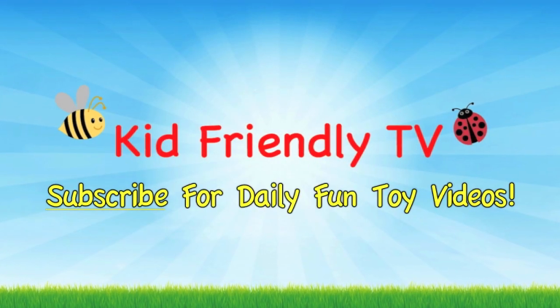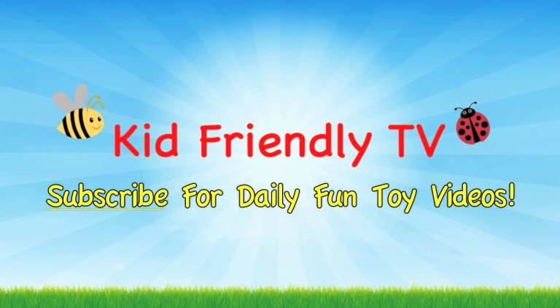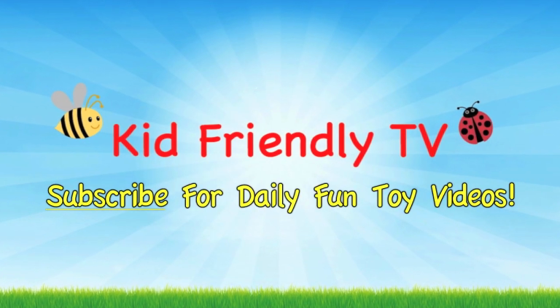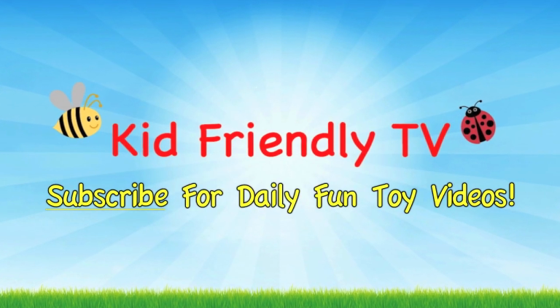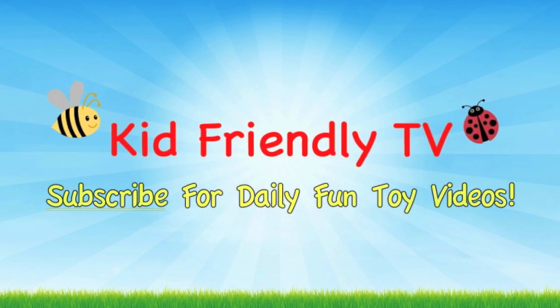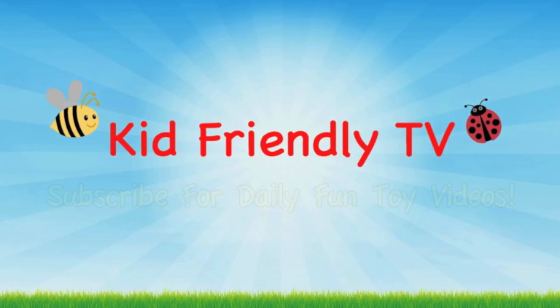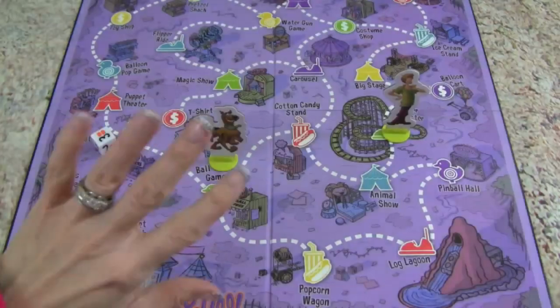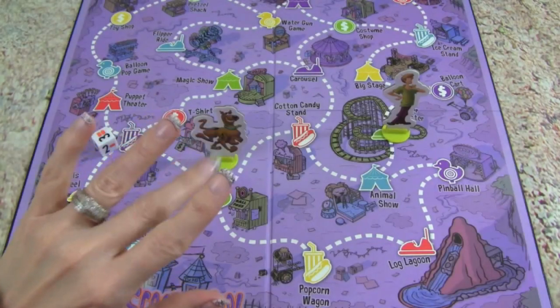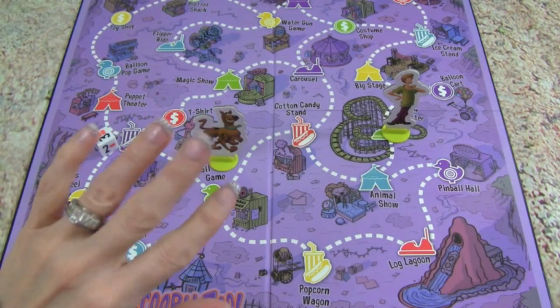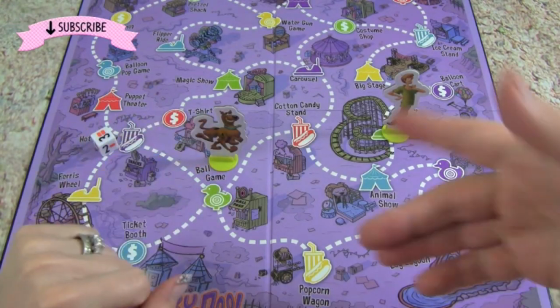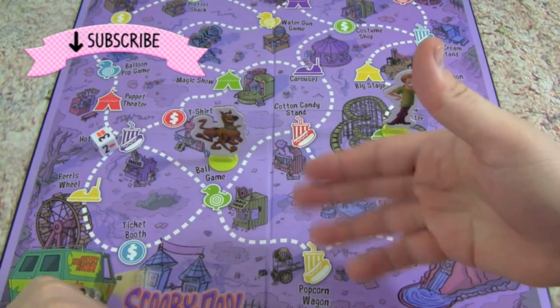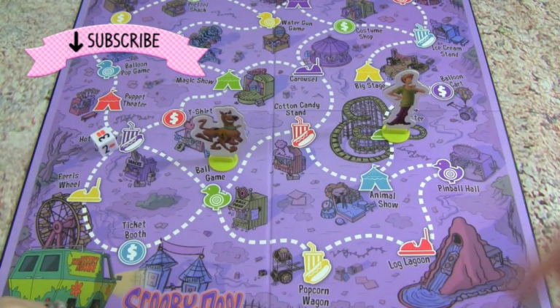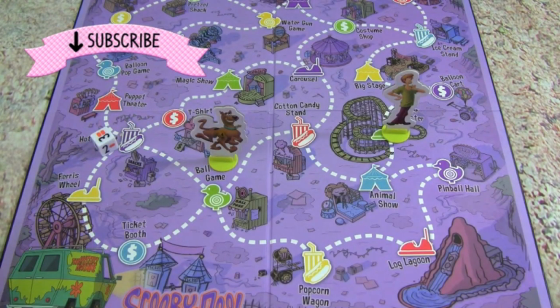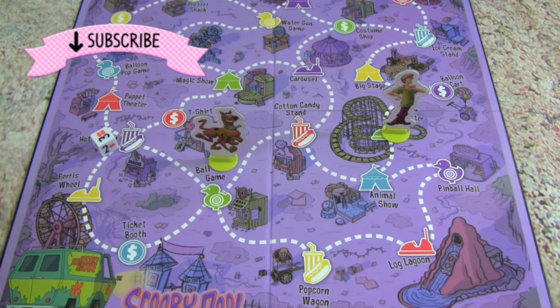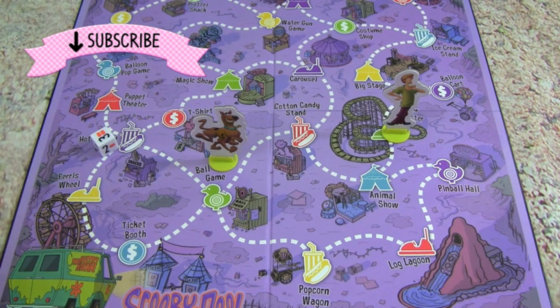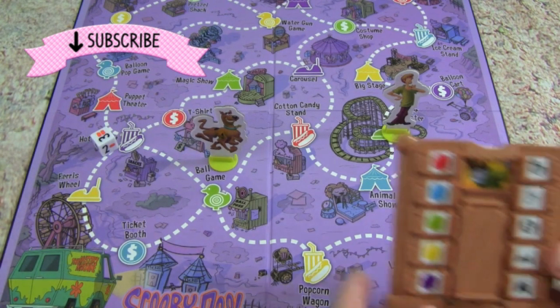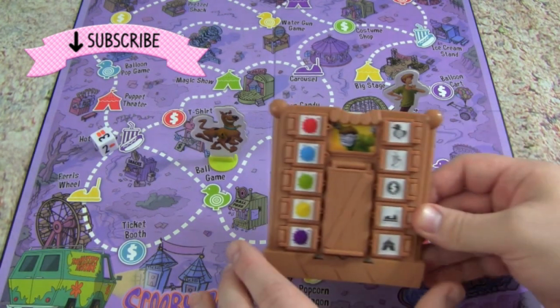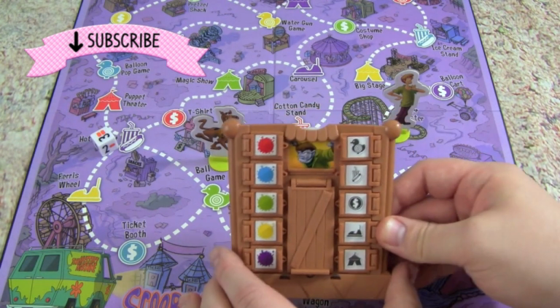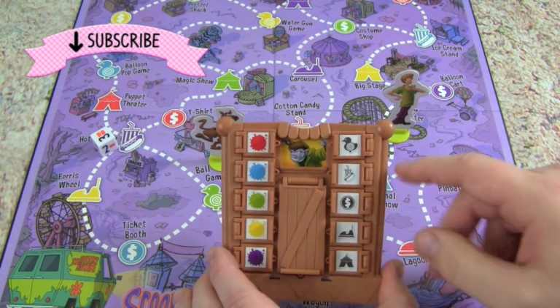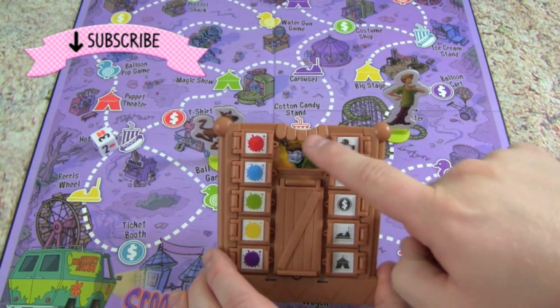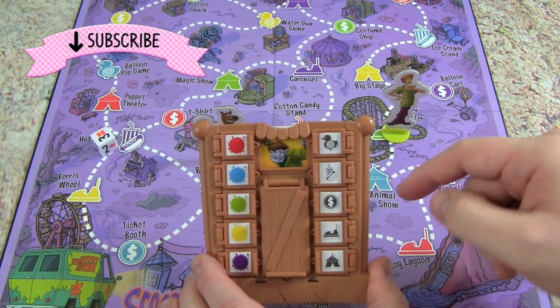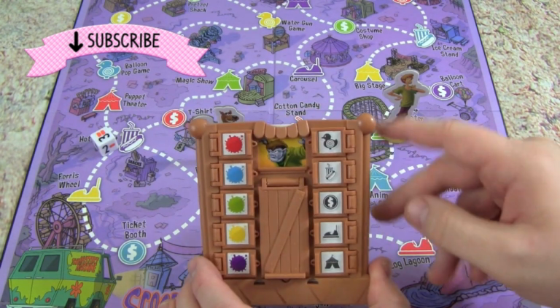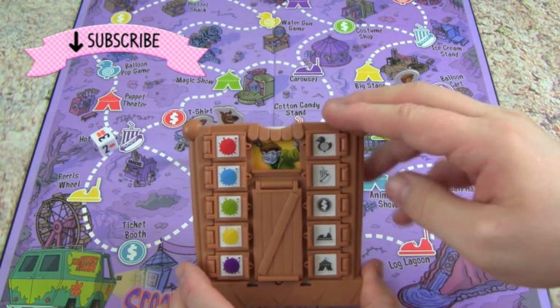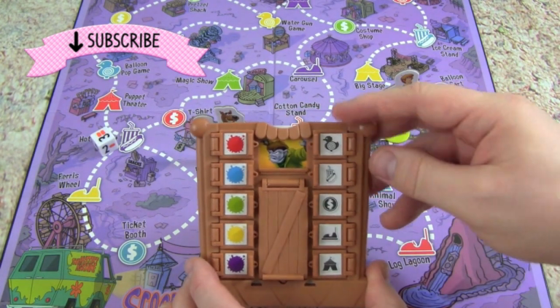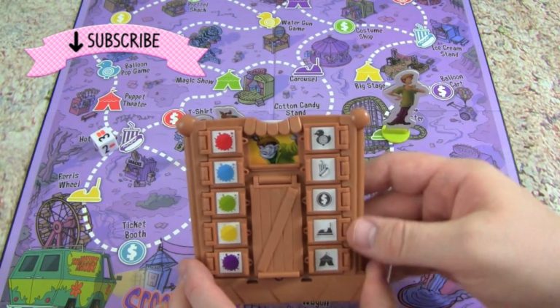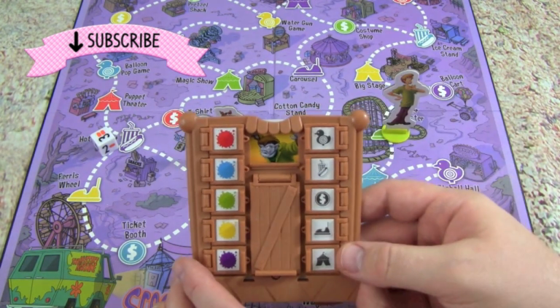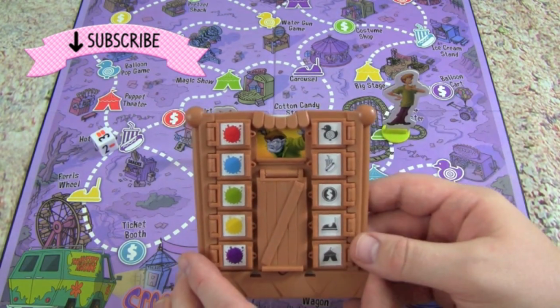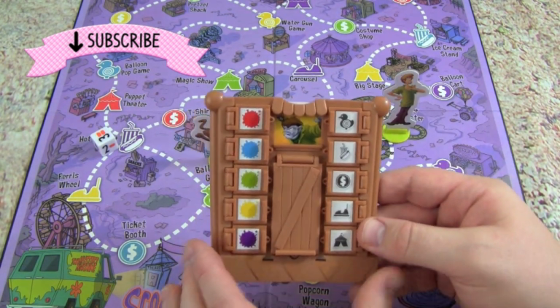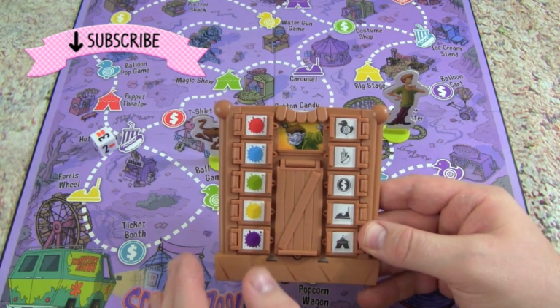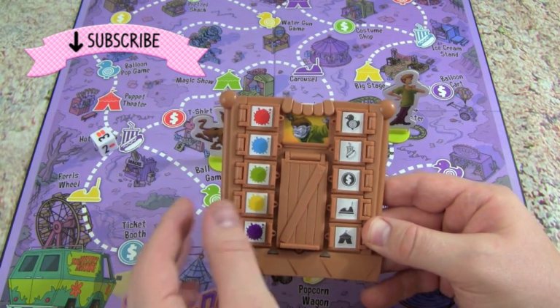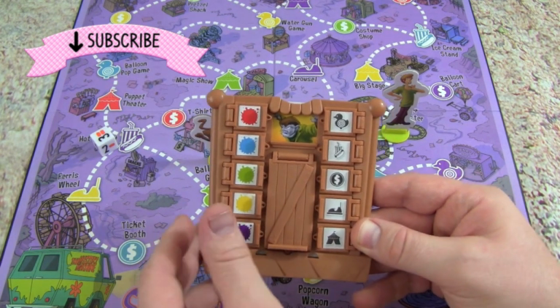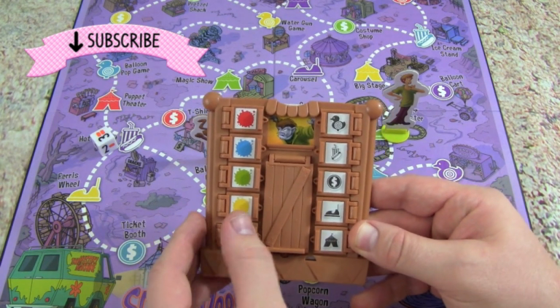Kid Friendly TV. Hey guys, it's Whitney and Pete from Kid Friendly TV, and if you want to help us find this werewolf in the Scooby-Doo Fright at the Fun Park game, then just keep on watching.